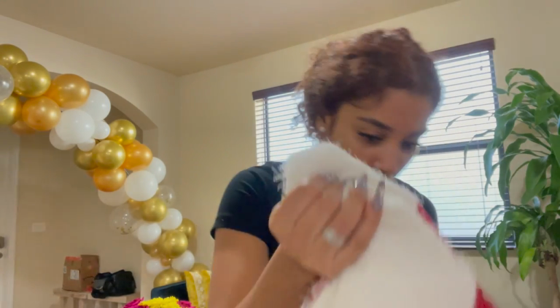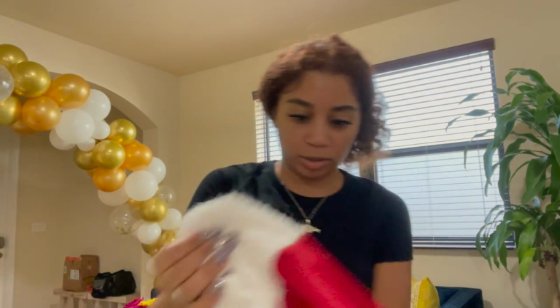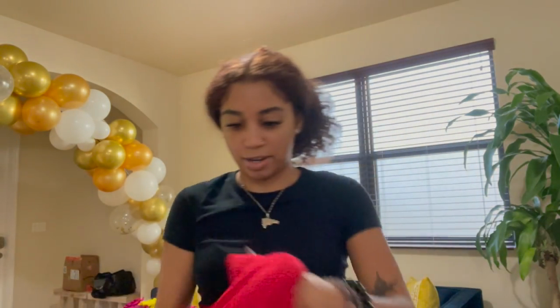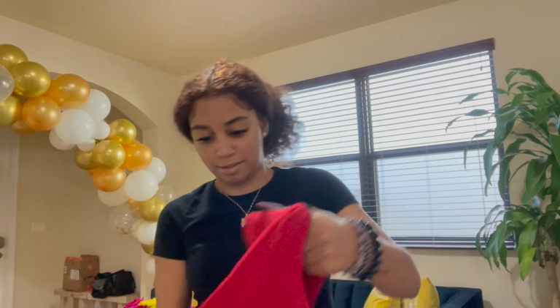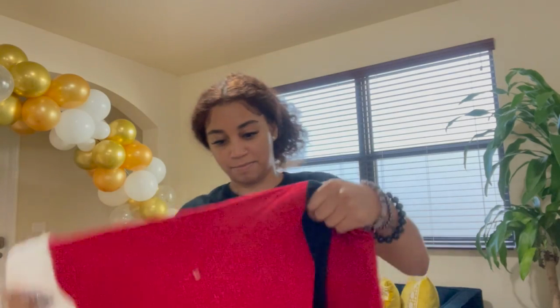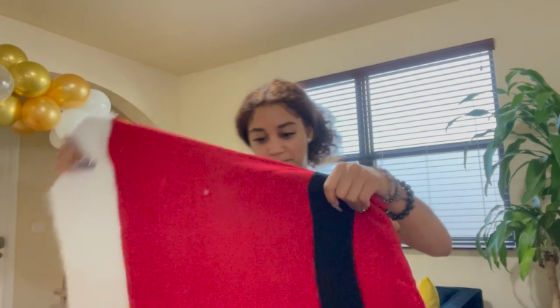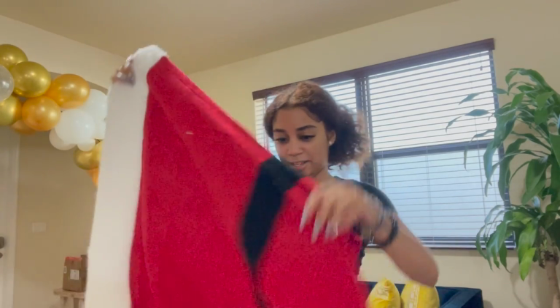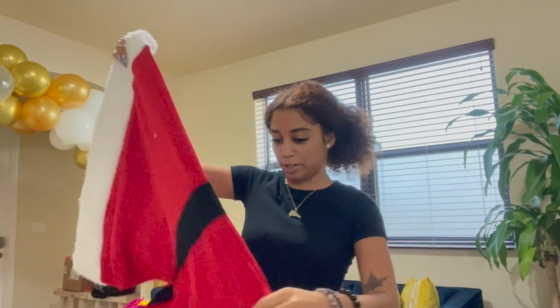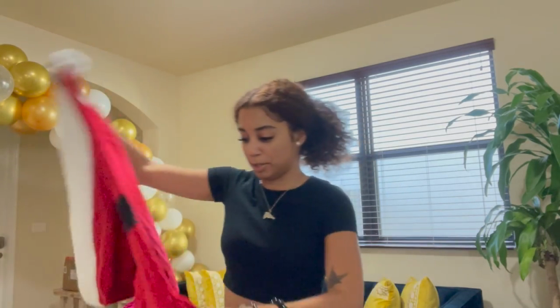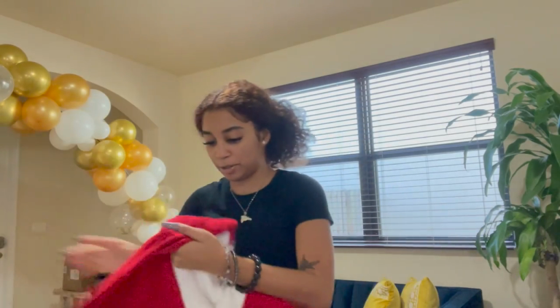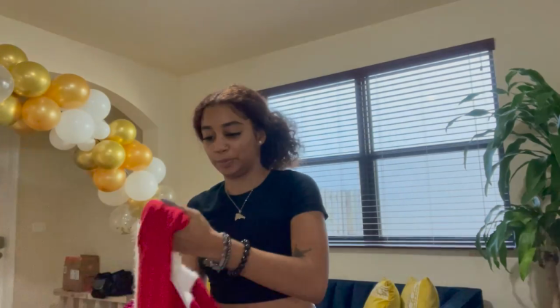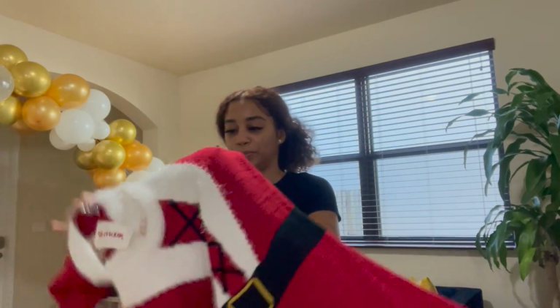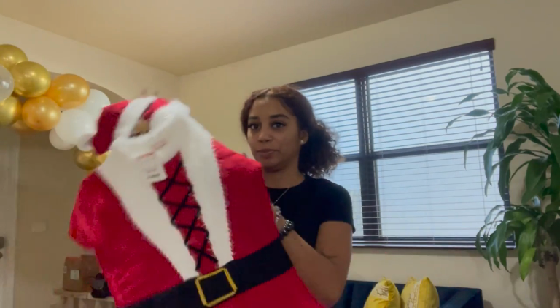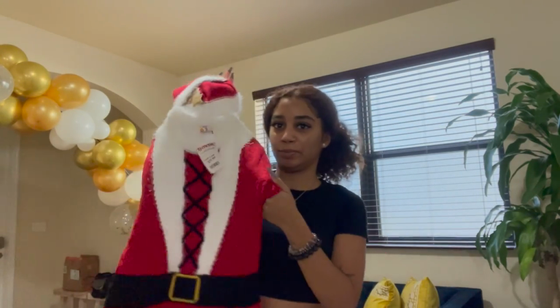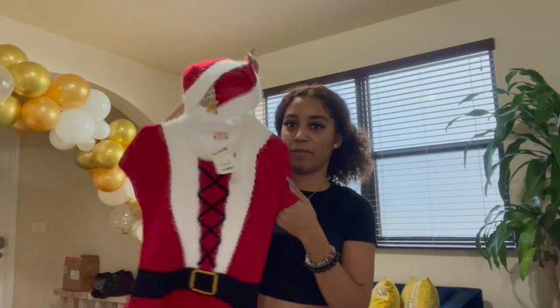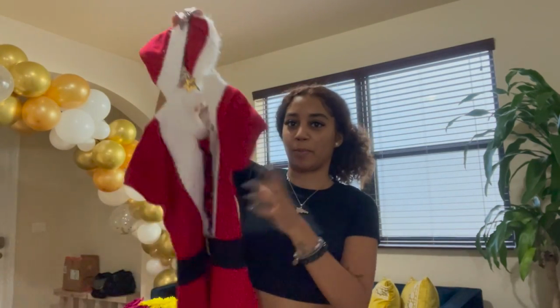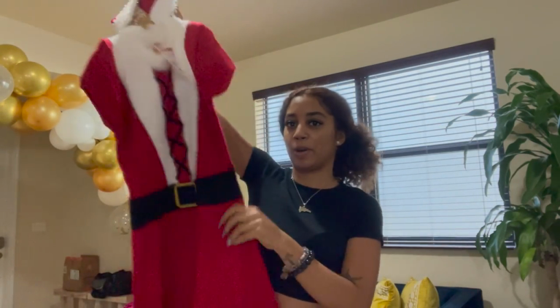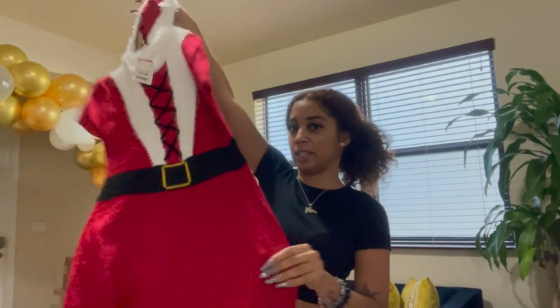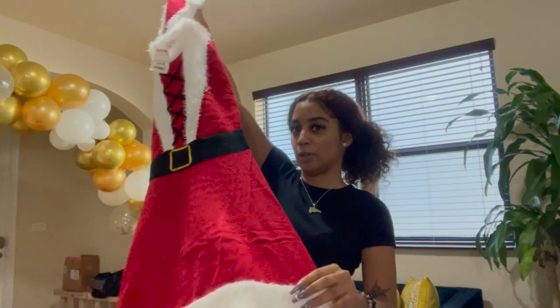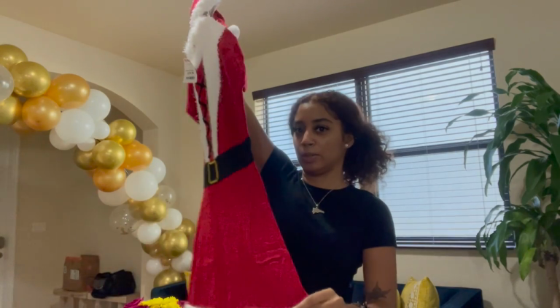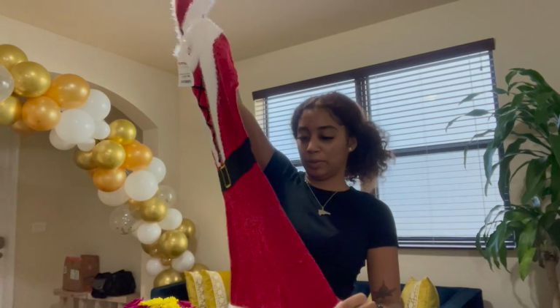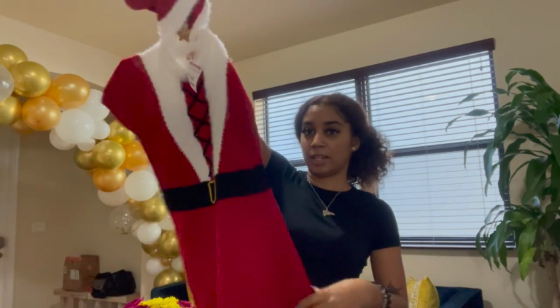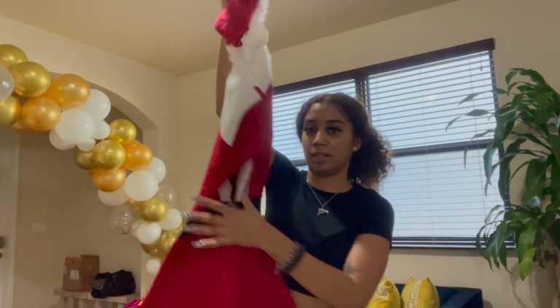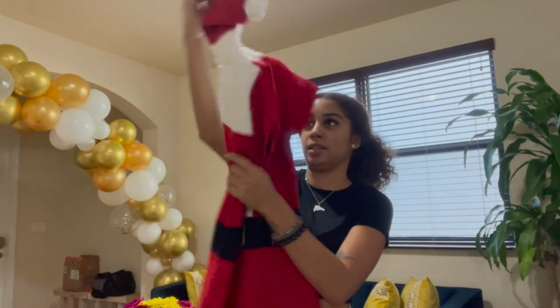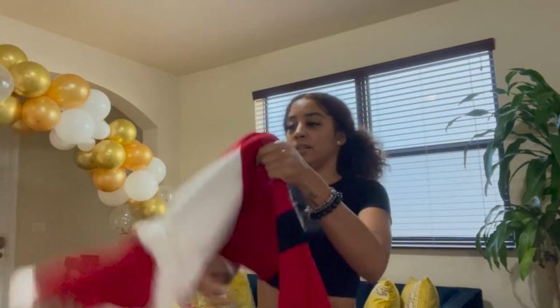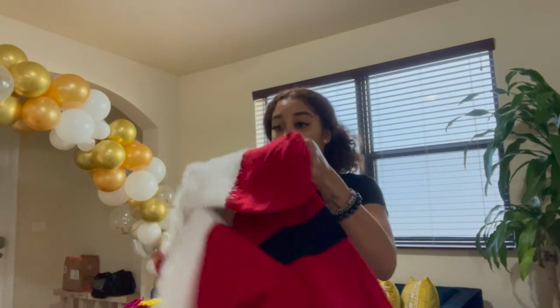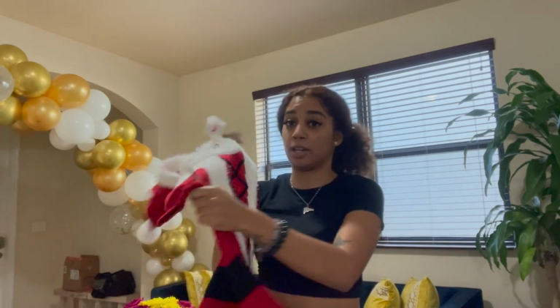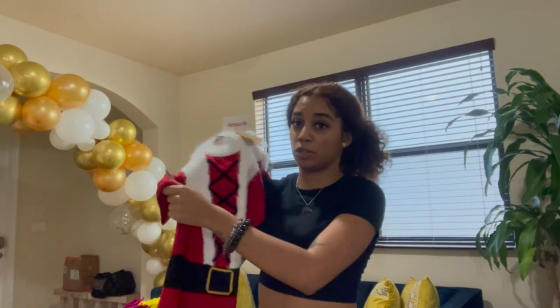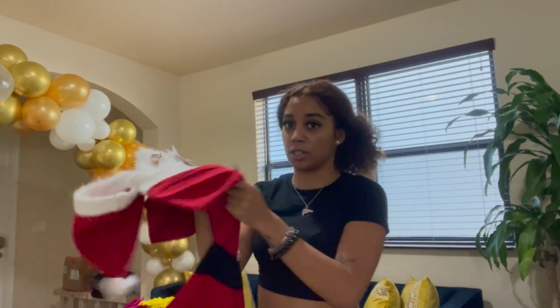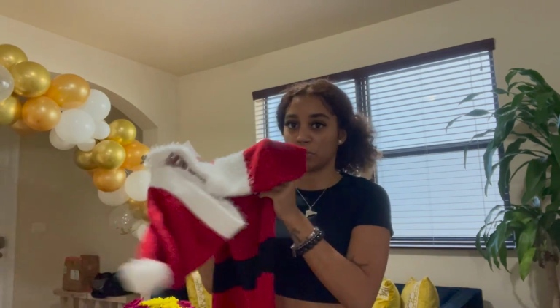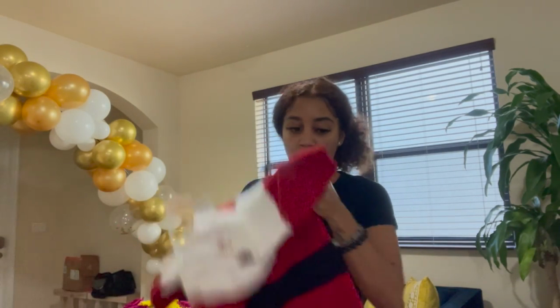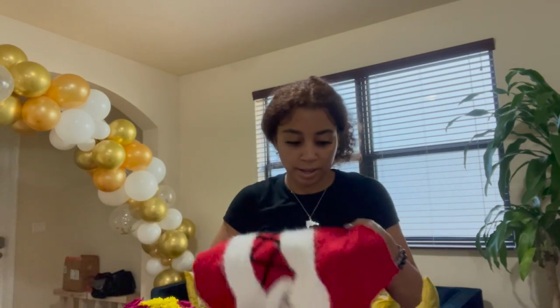I also got my Christmas sweater for my party, and a Santa clothes dress with the hats.